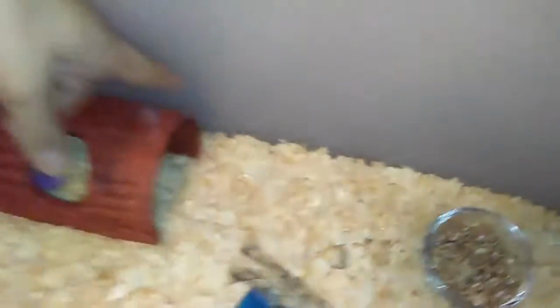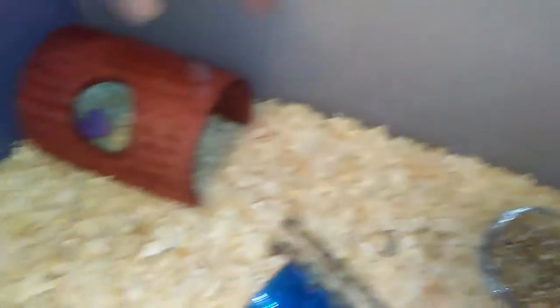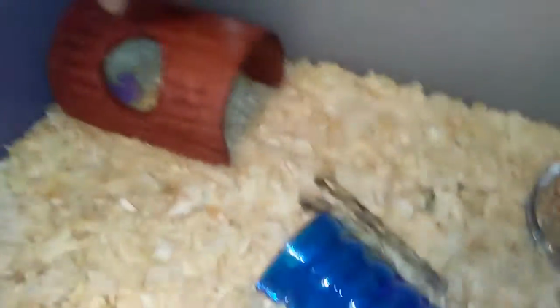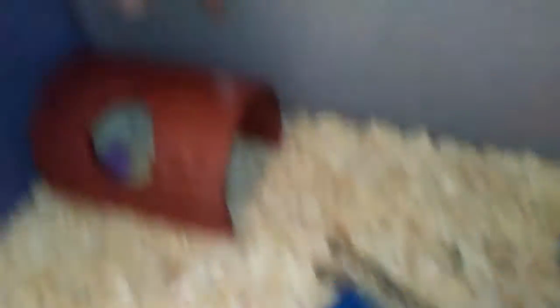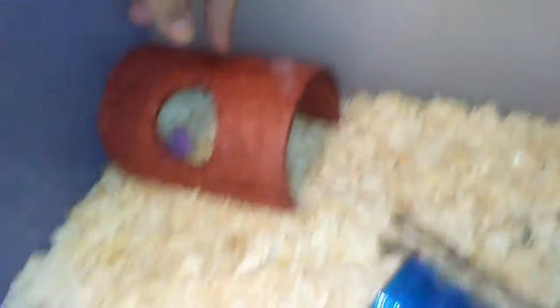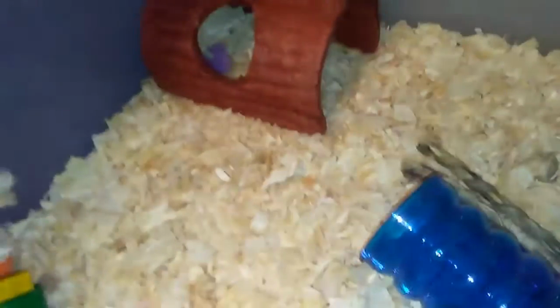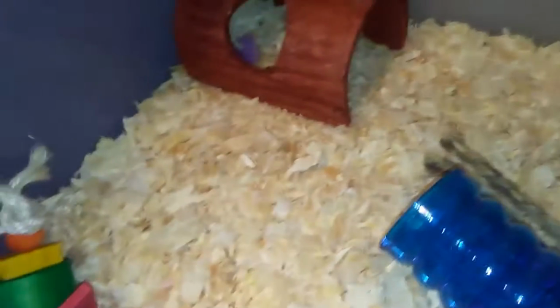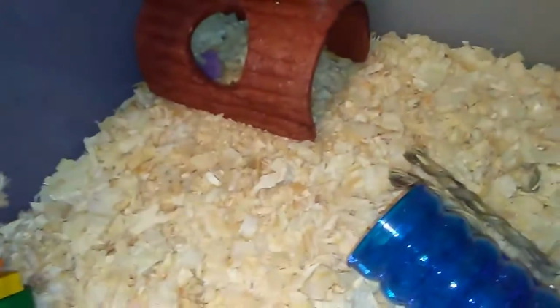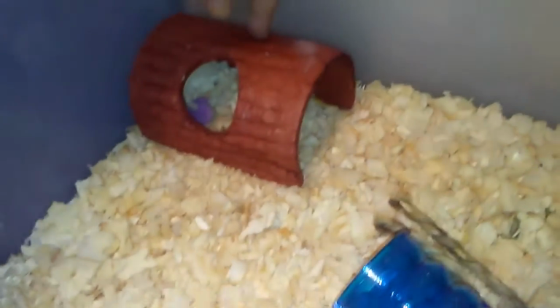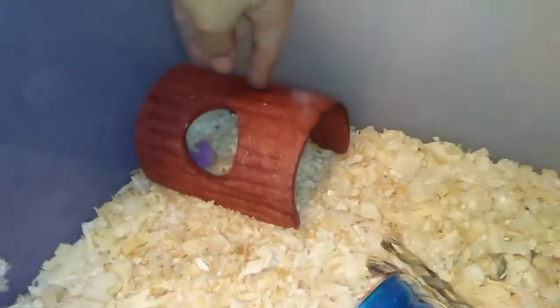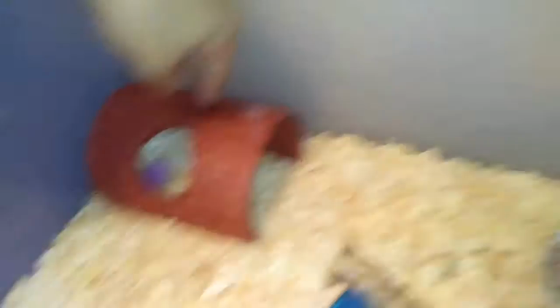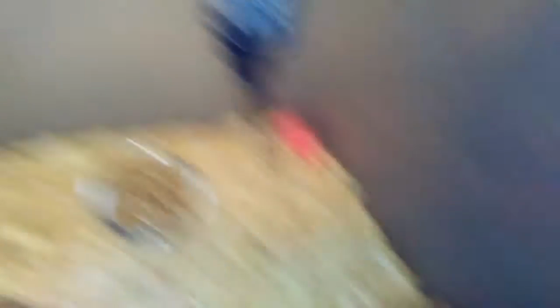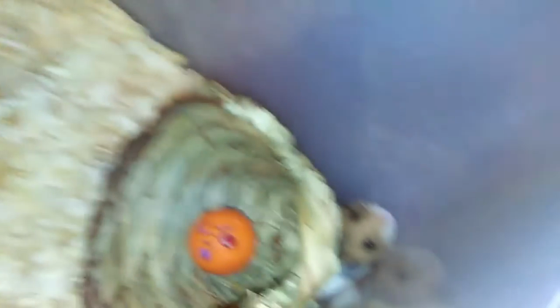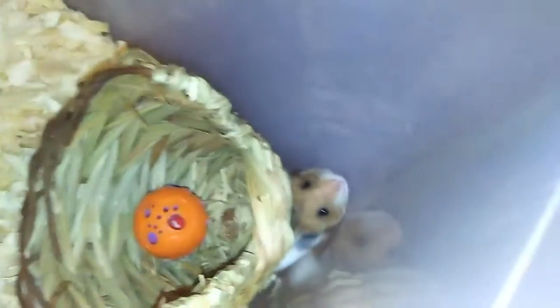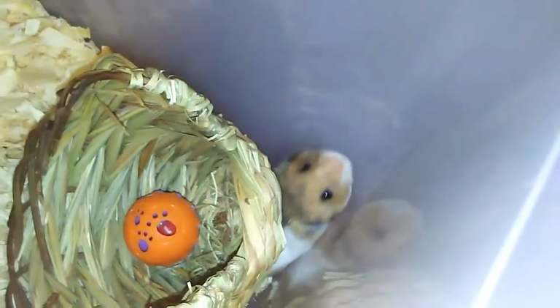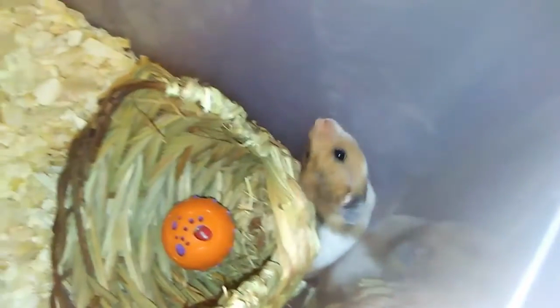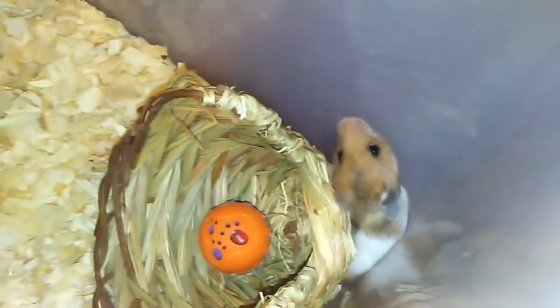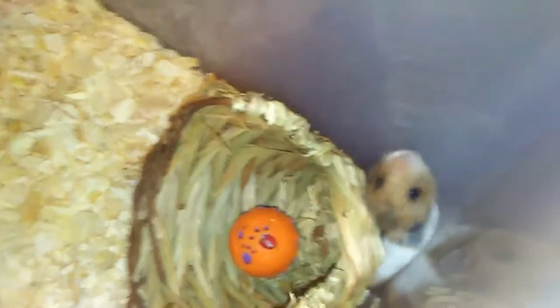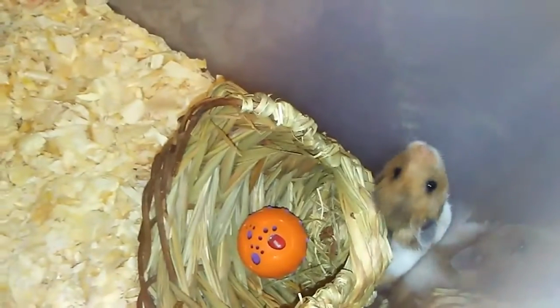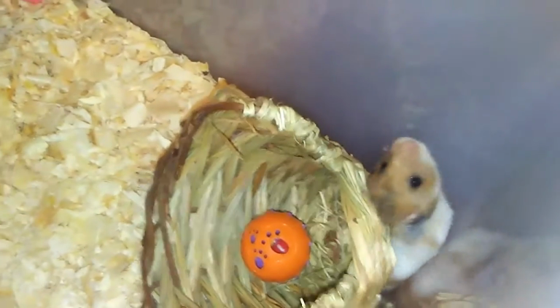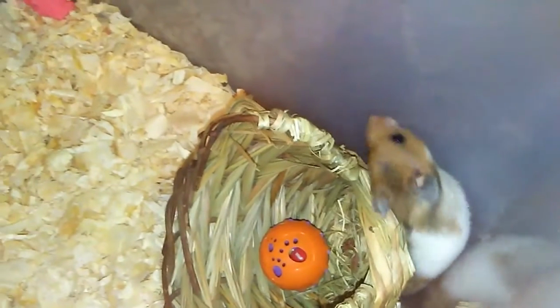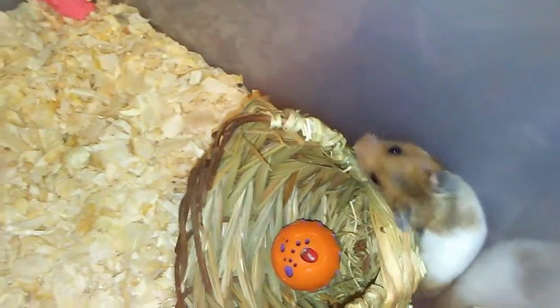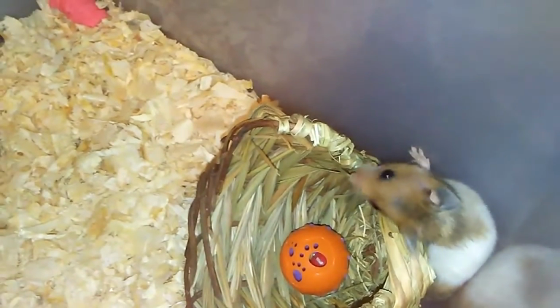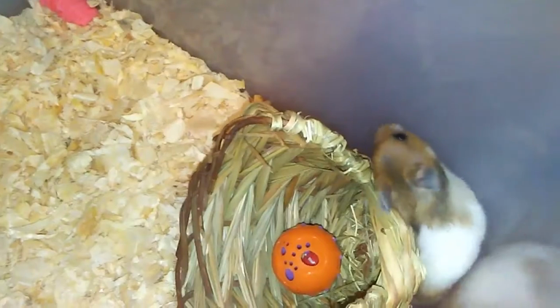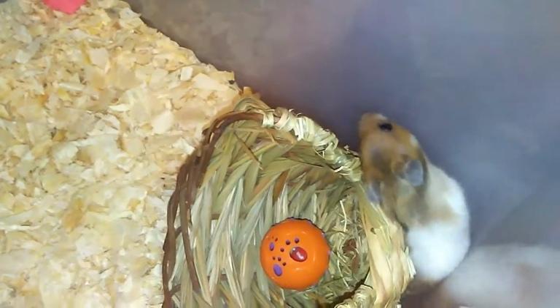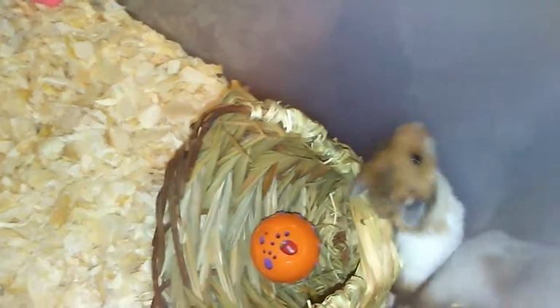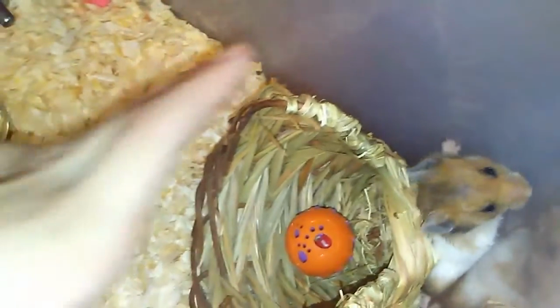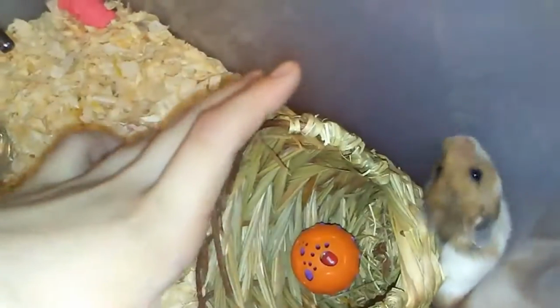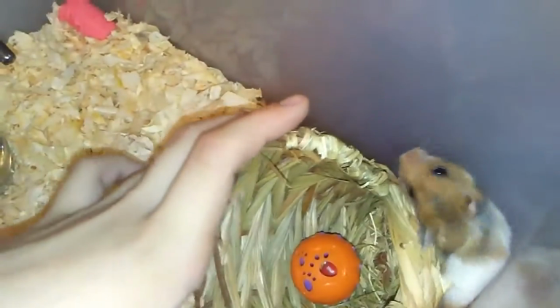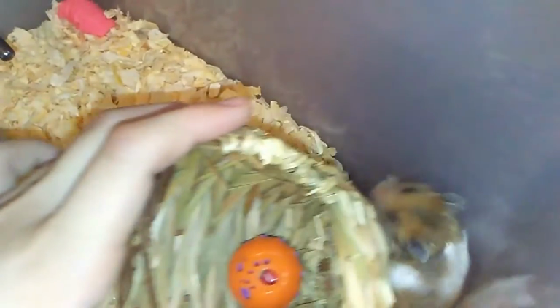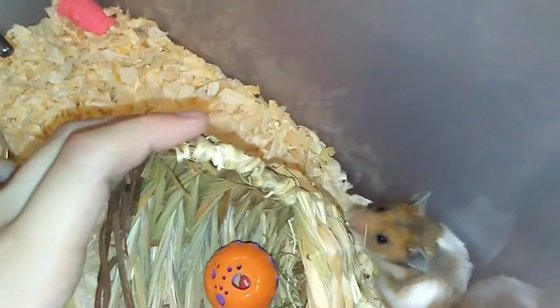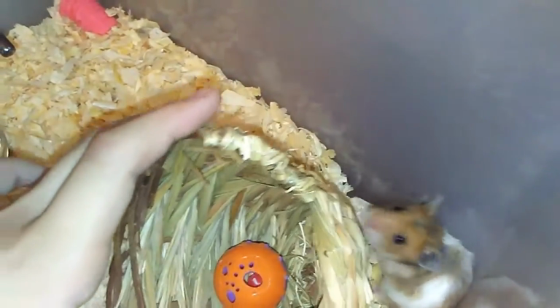Over here is his edible hut, which was three dollars. He's hiding right now — he's still not 100% tame. Do you need help there, little buddy?